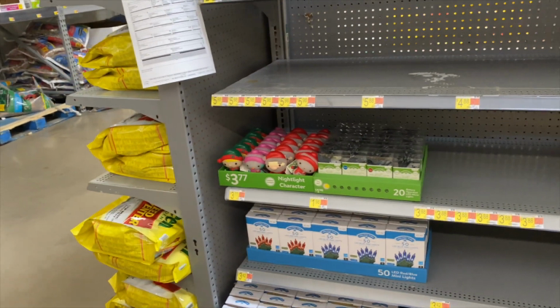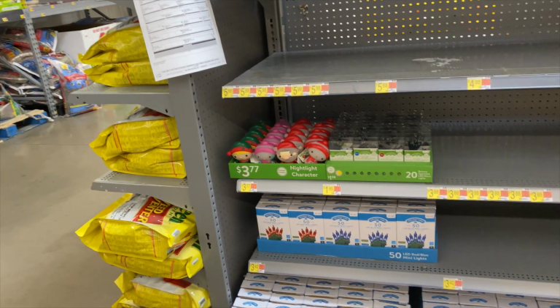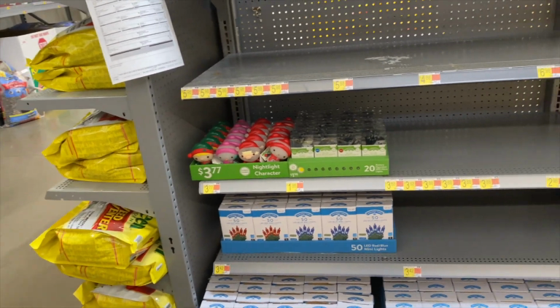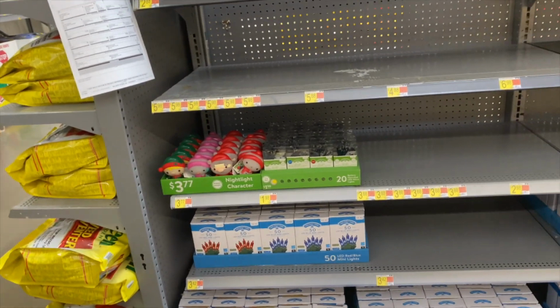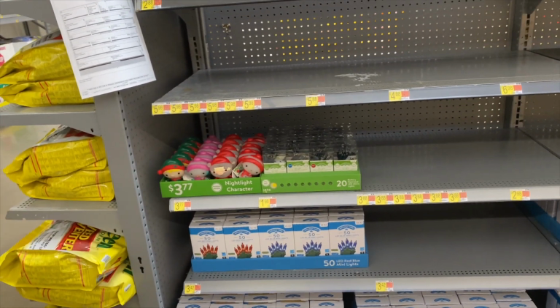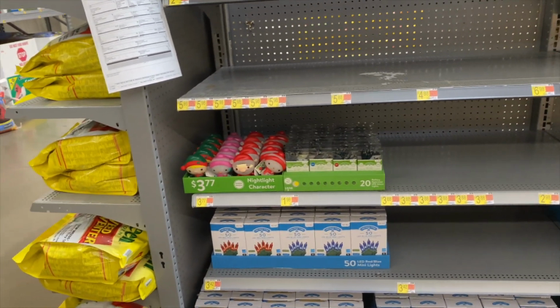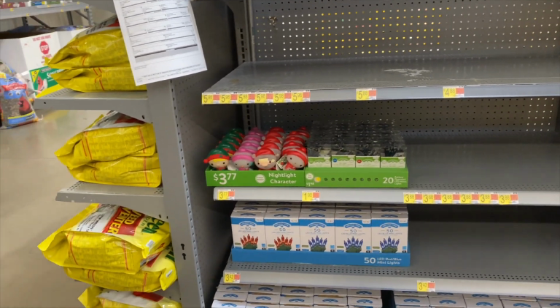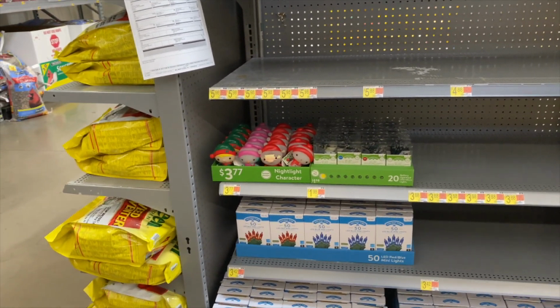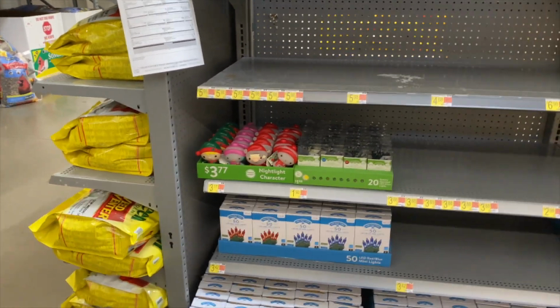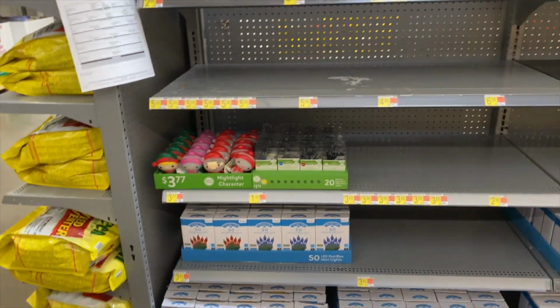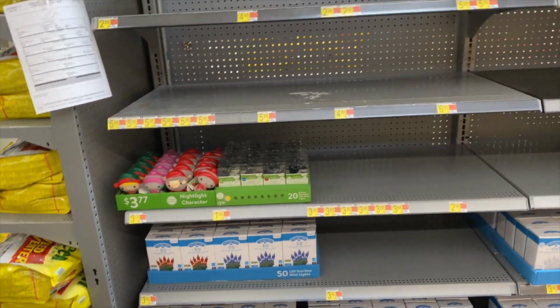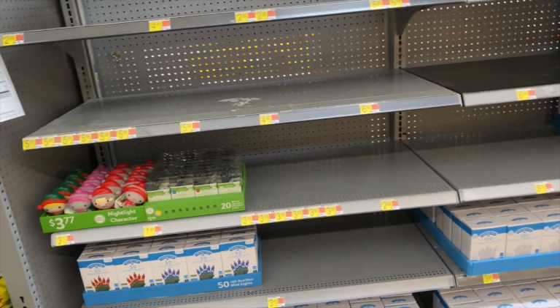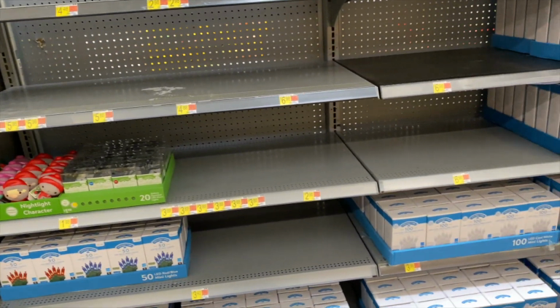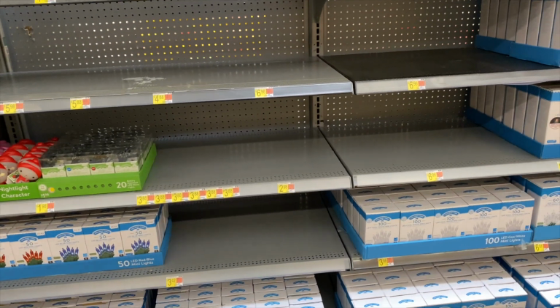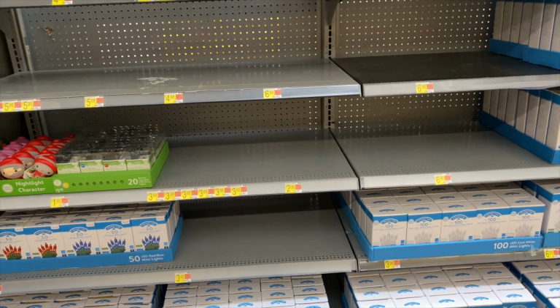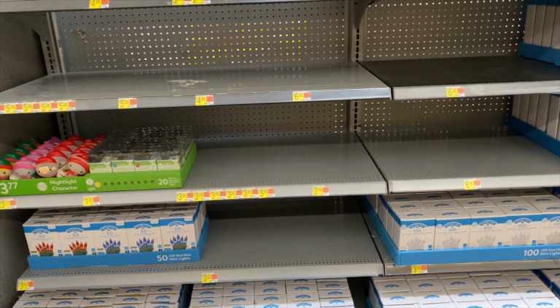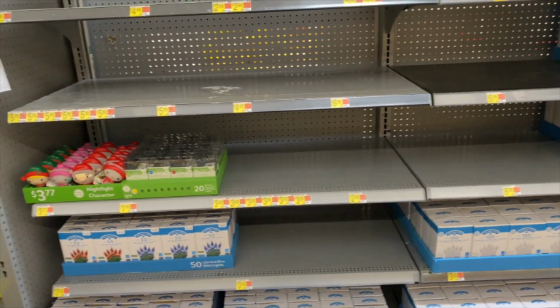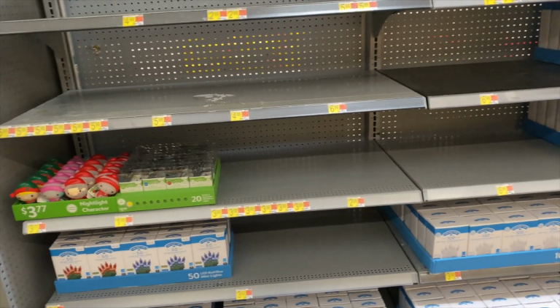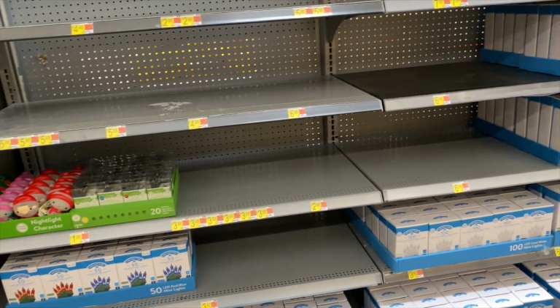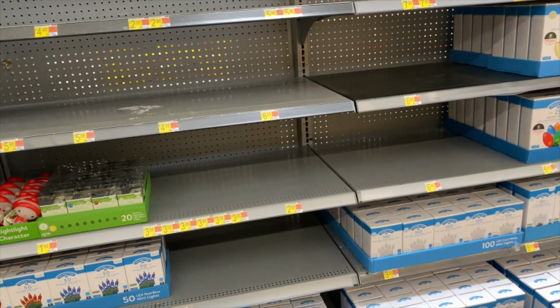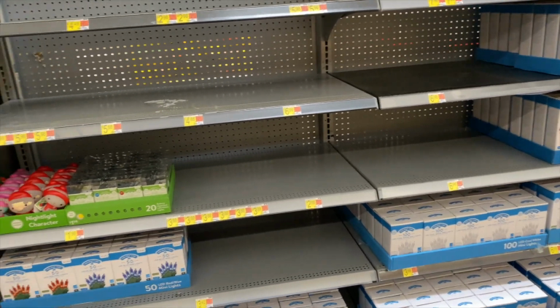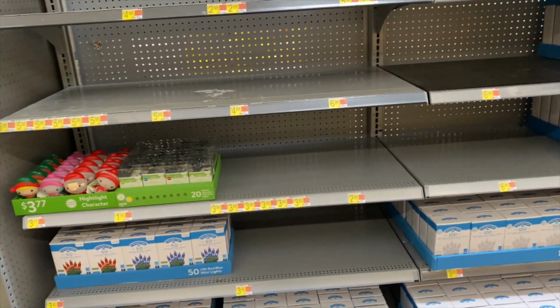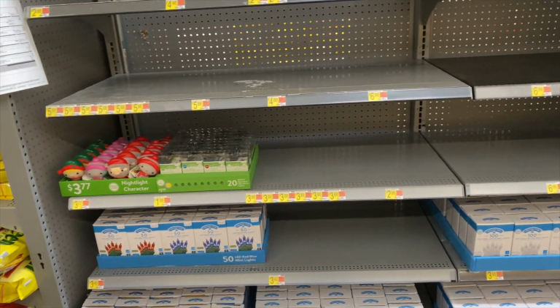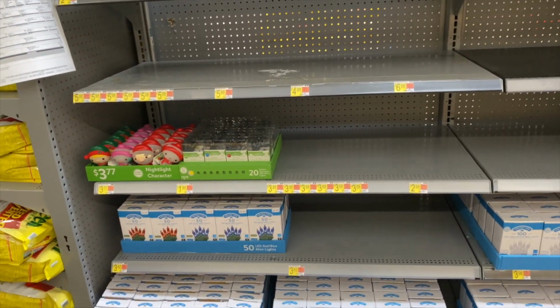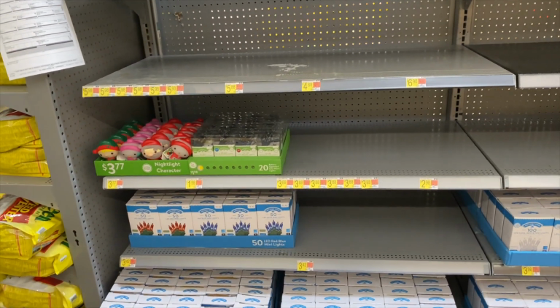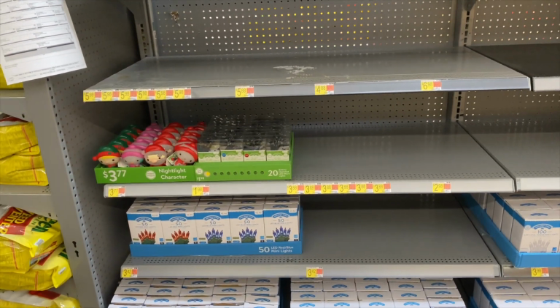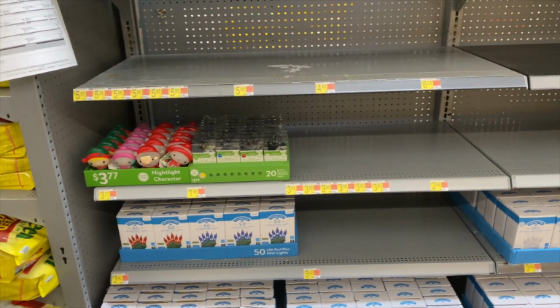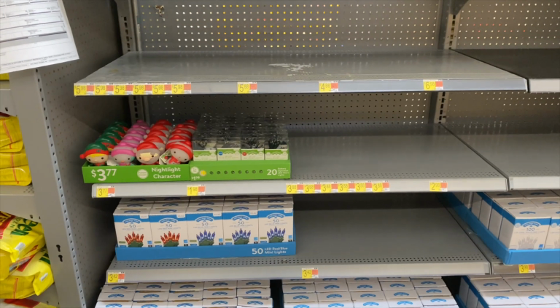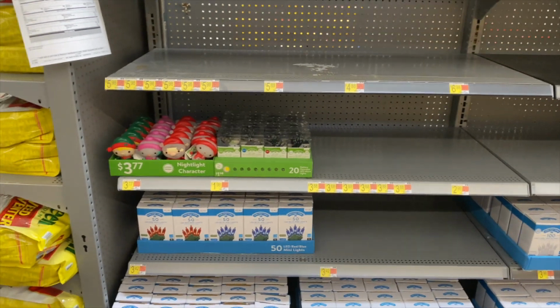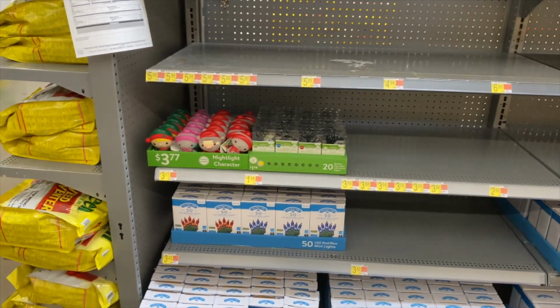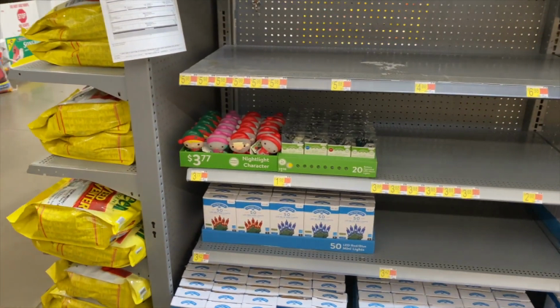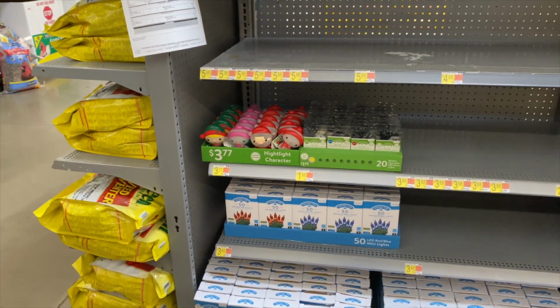Hi my honeys, so today we are at Walmart doing a browse. It looks like Walmart has some Christmas stuff already out. Make sure you guys like, comment, and subscribe, but yeah I want to show you guys some of the stuff that Walmart has out for Christmas.